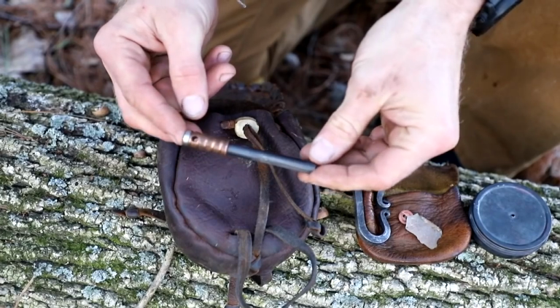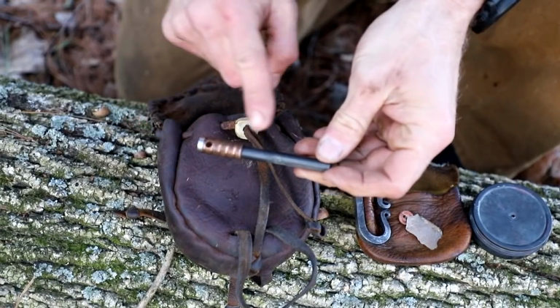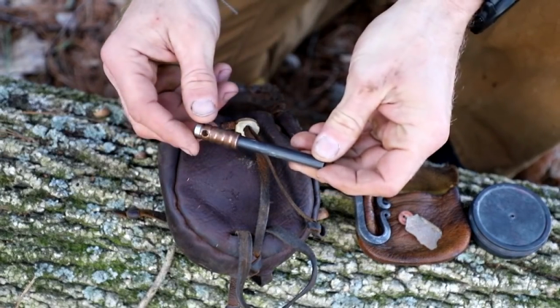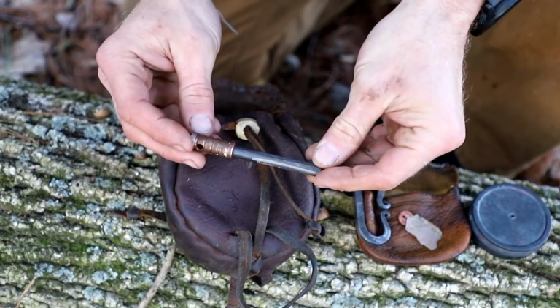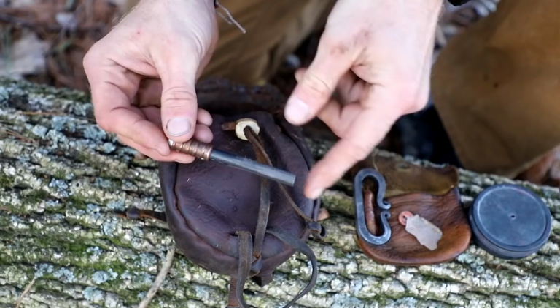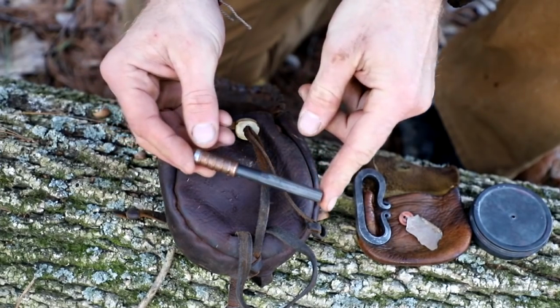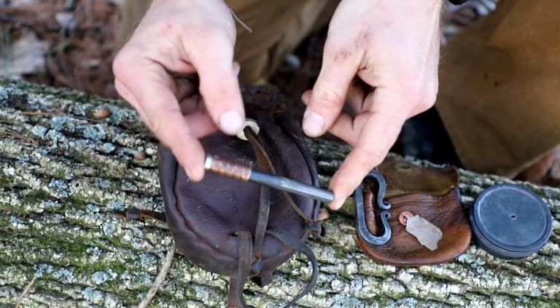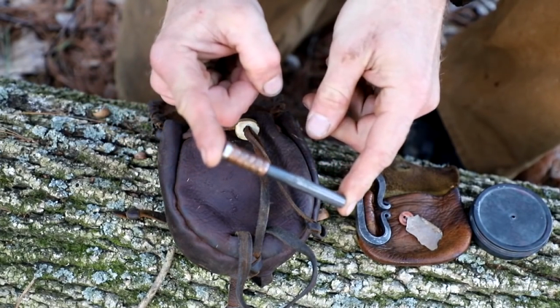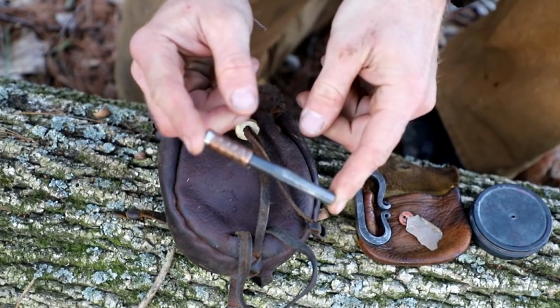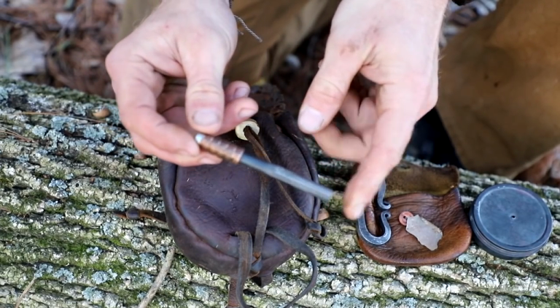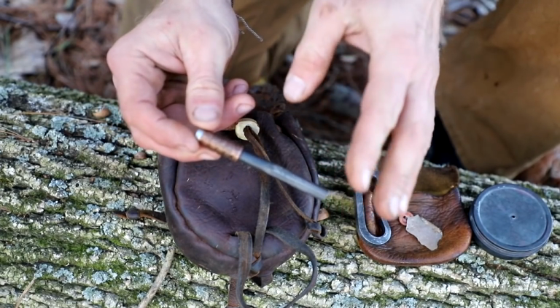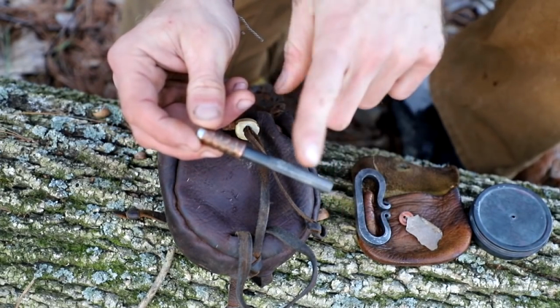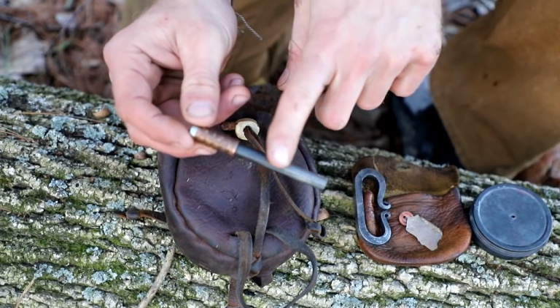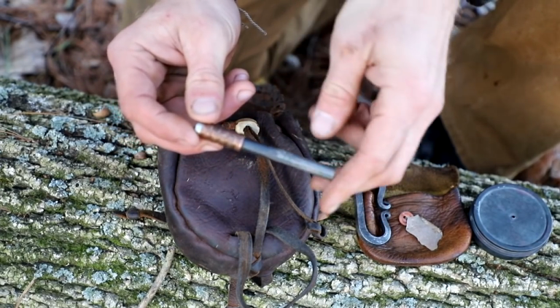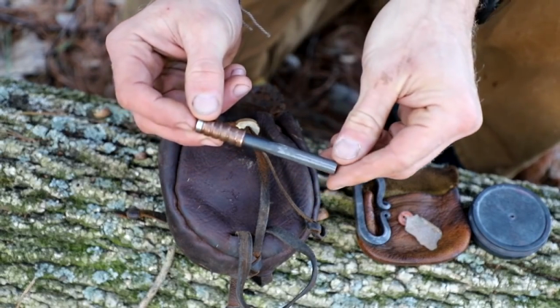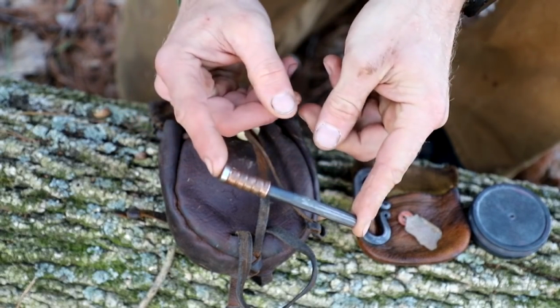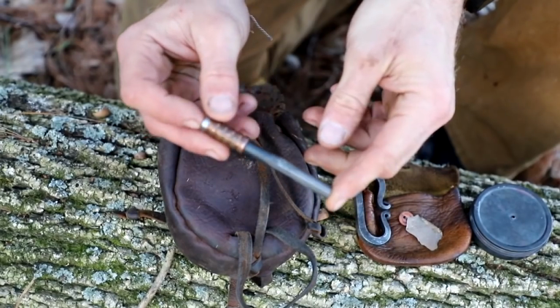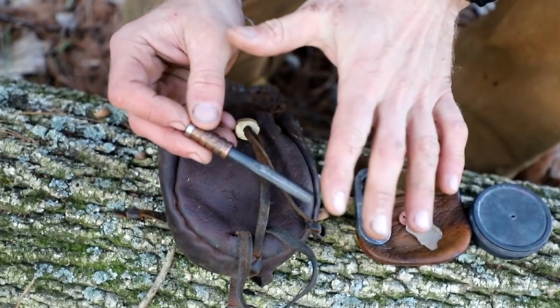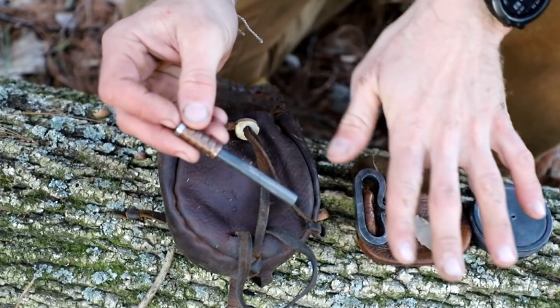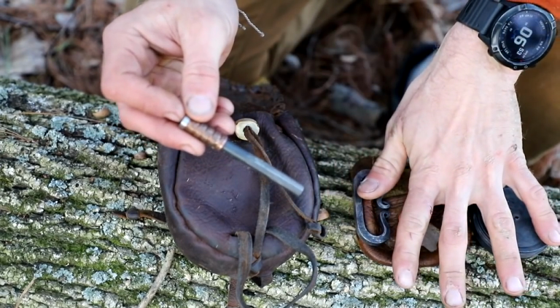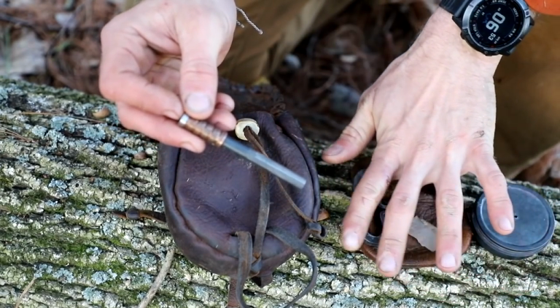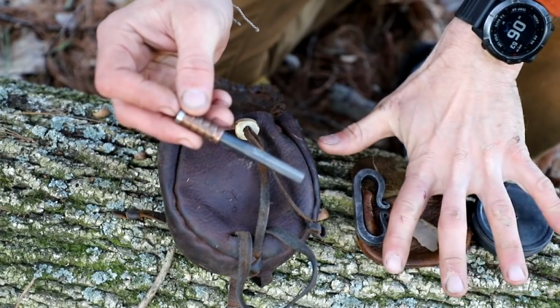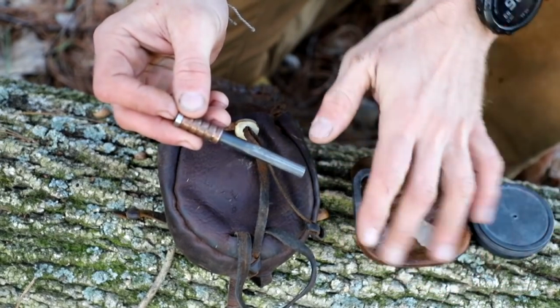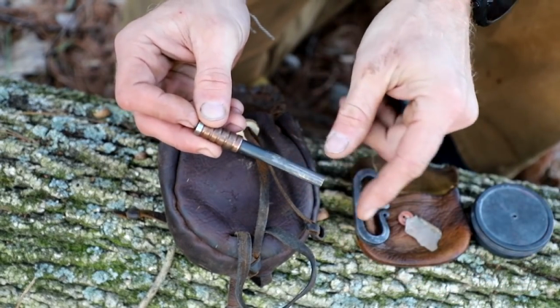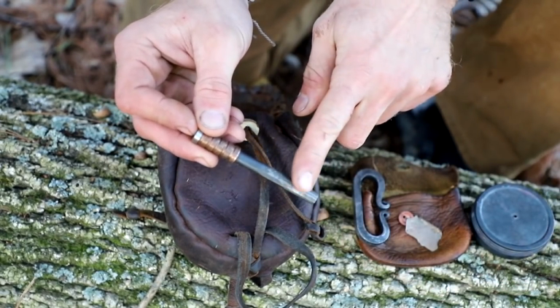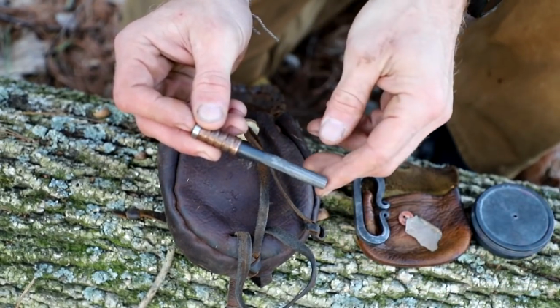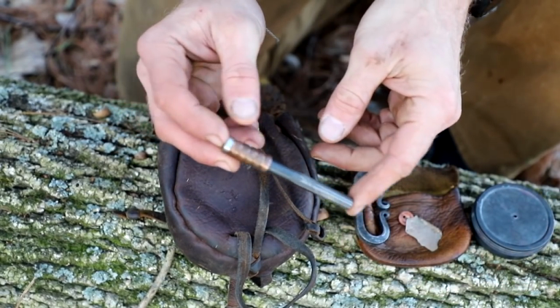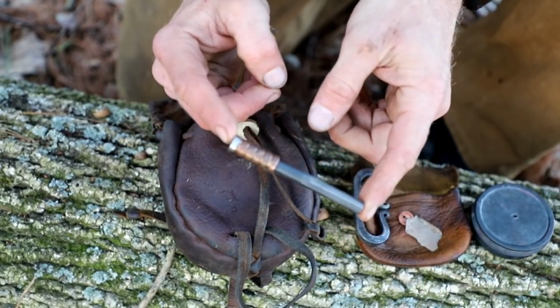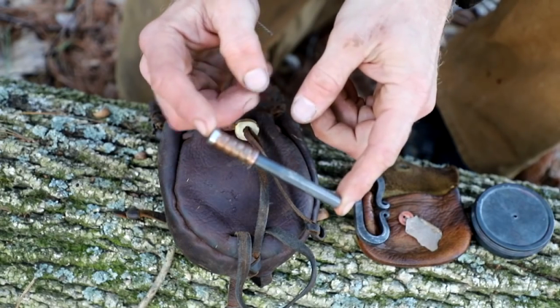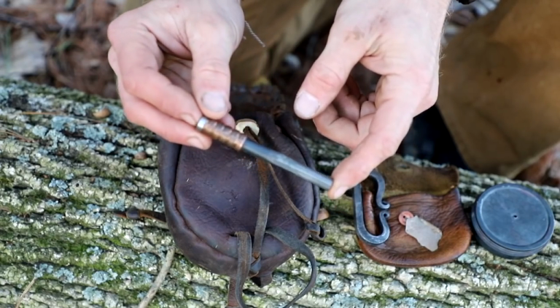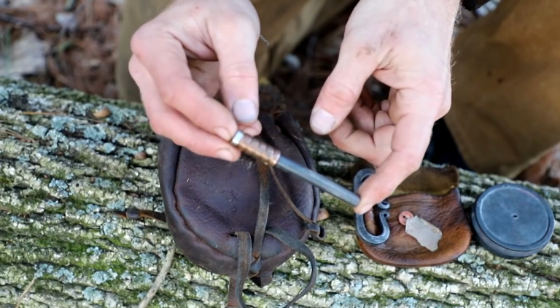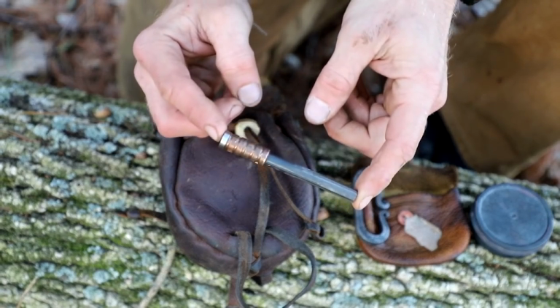I also carry a small ferrocerium rod. I think this is important because this is somewhat of the ultimate survival fire starter. The flint and steel stuff I have sort of just to play with and have fun with, but the ferro rod is for if I really need something to get started.